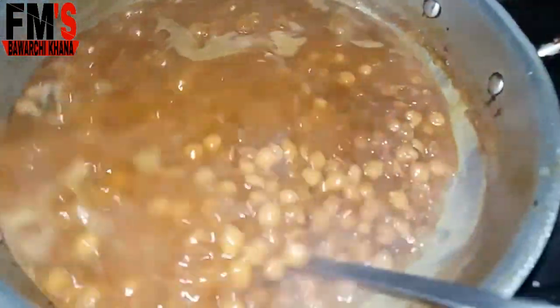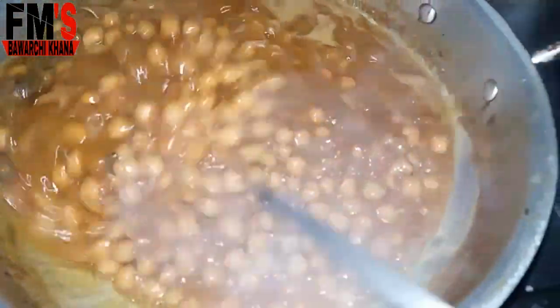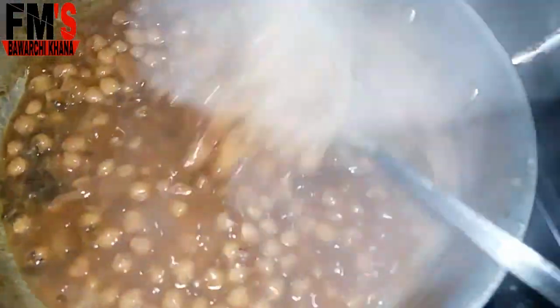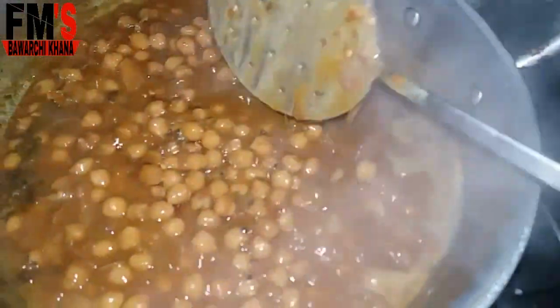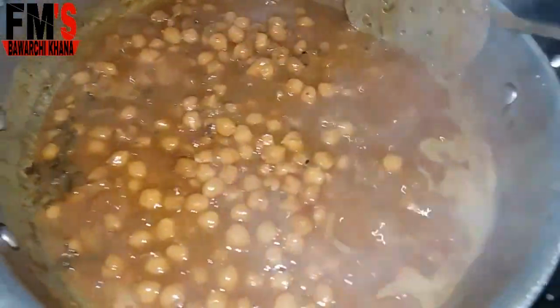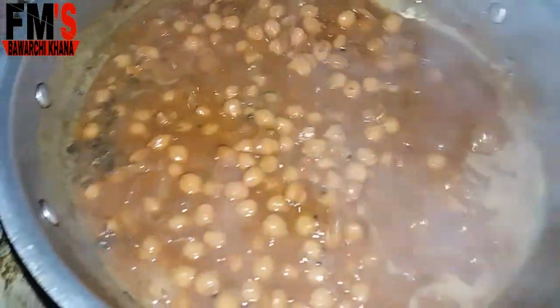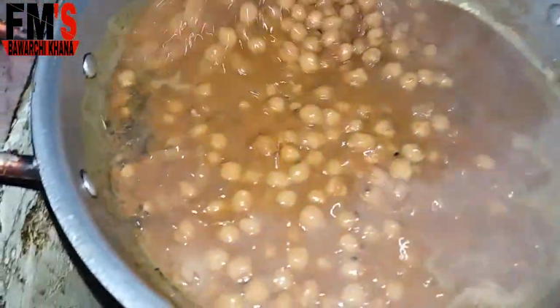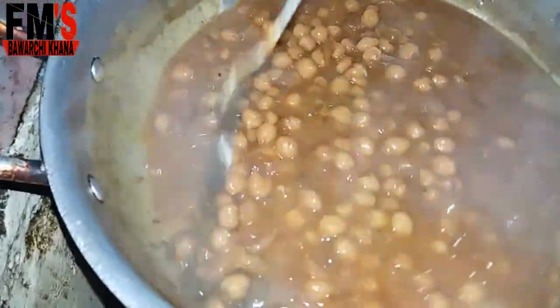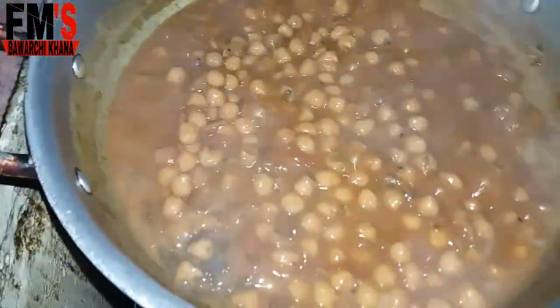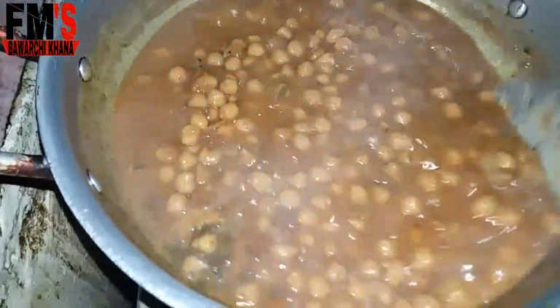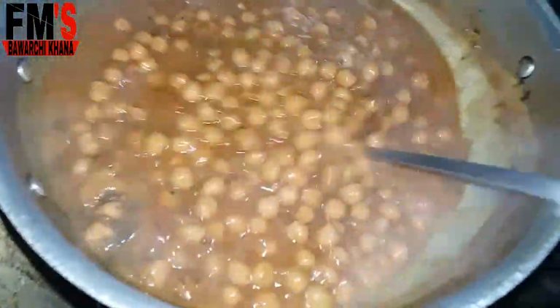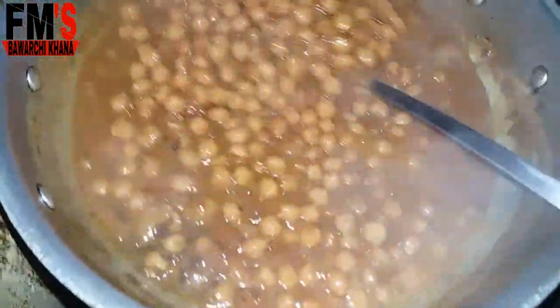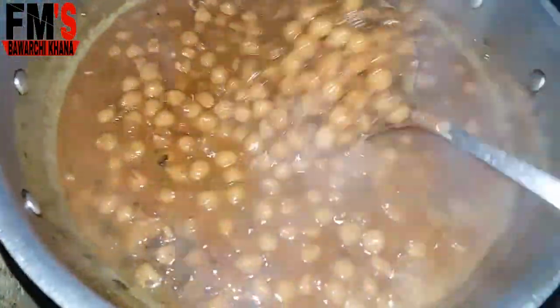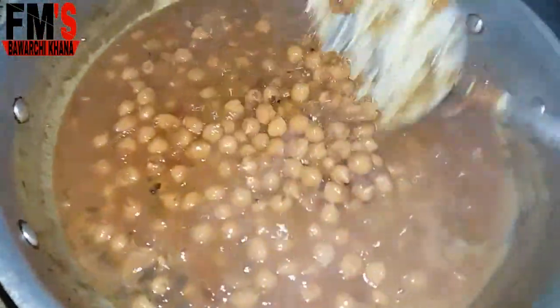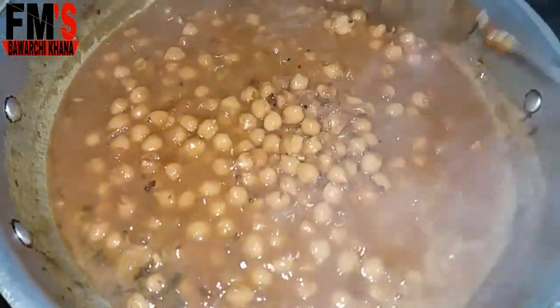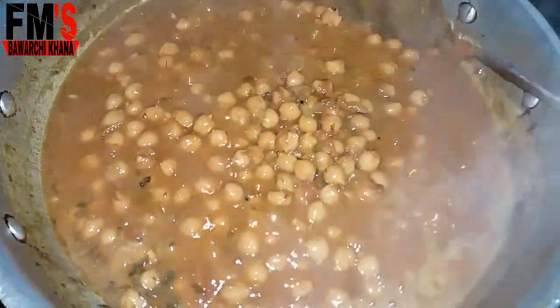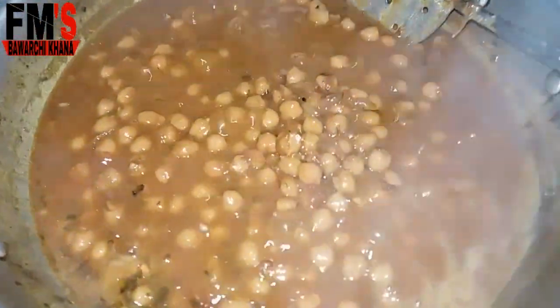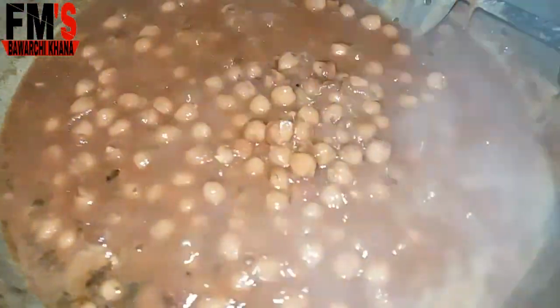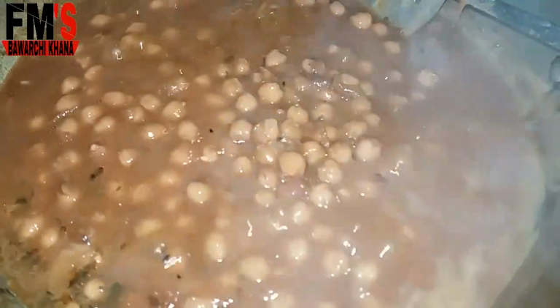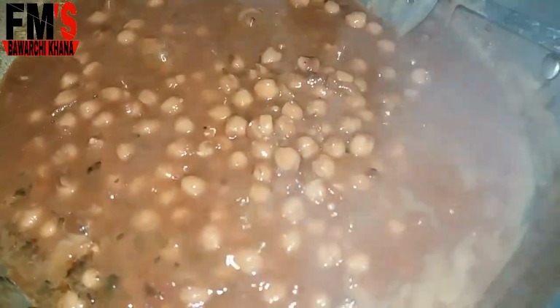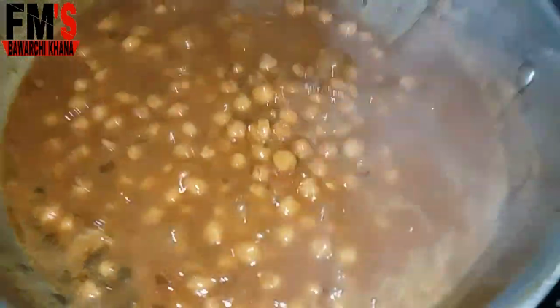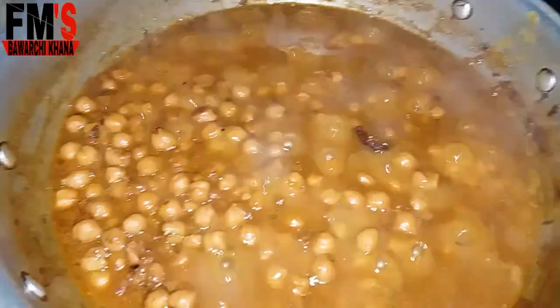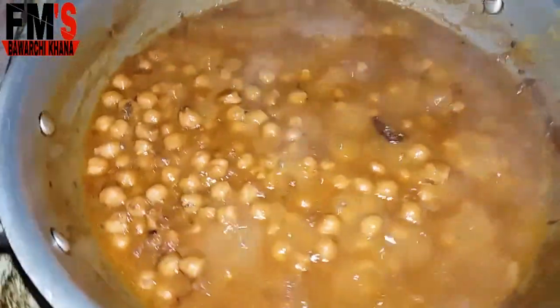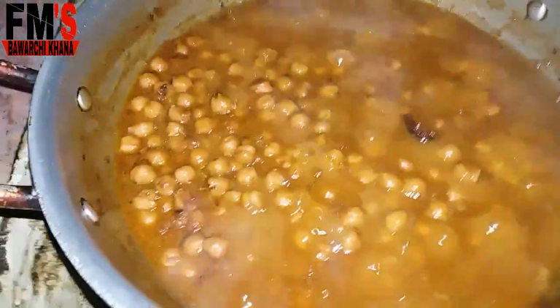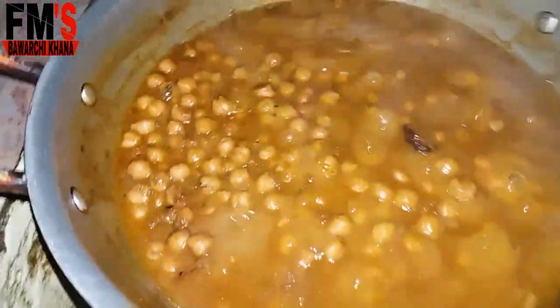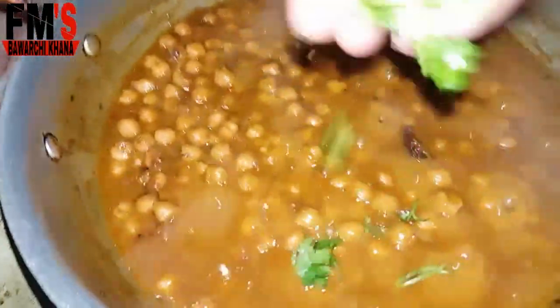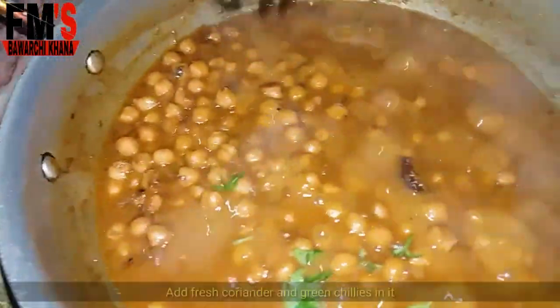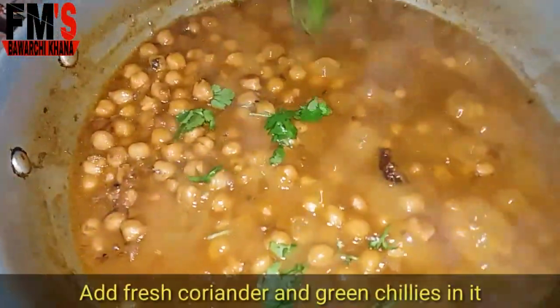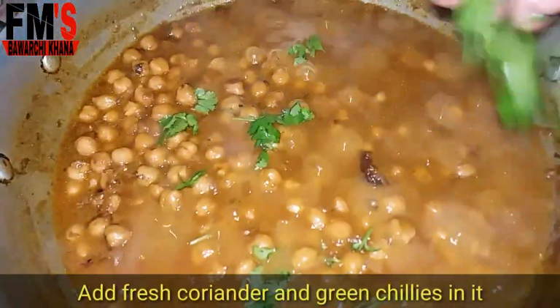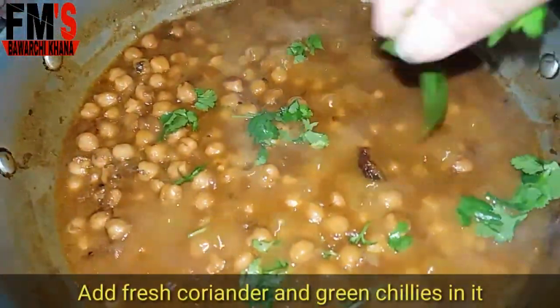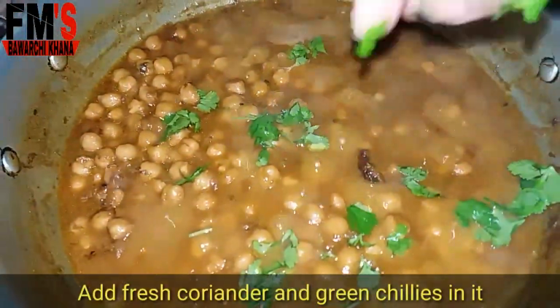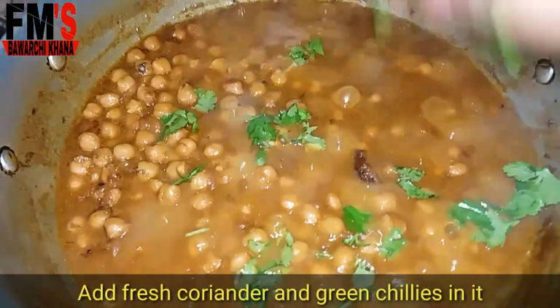You can see that the water is drying up. The gravy will become thick, which will make it very good.